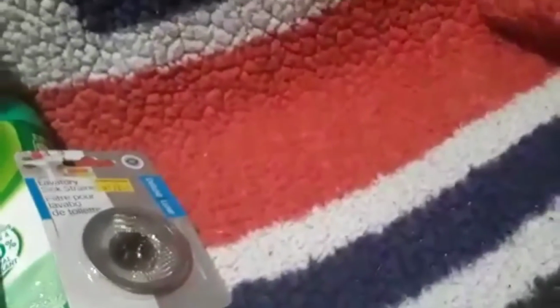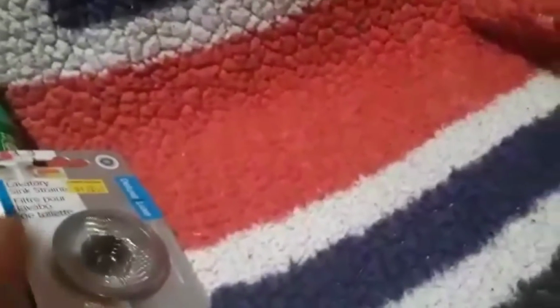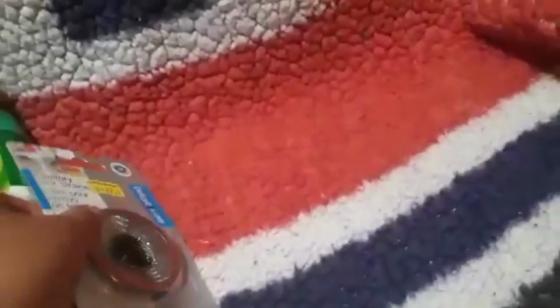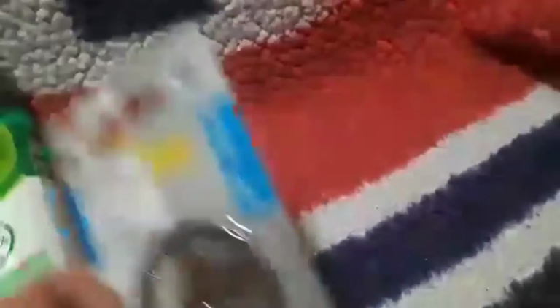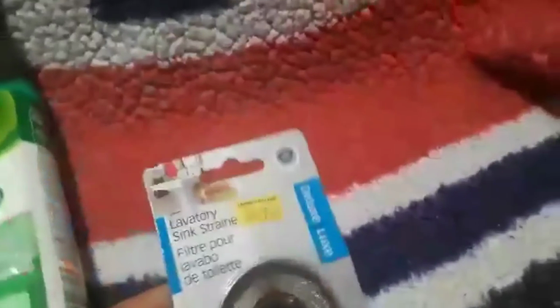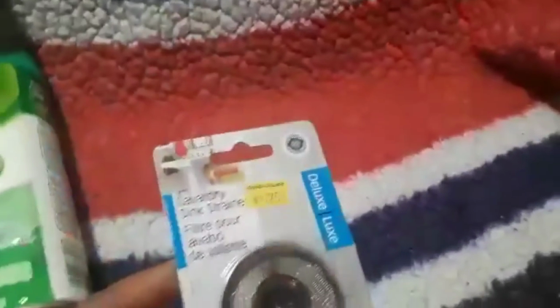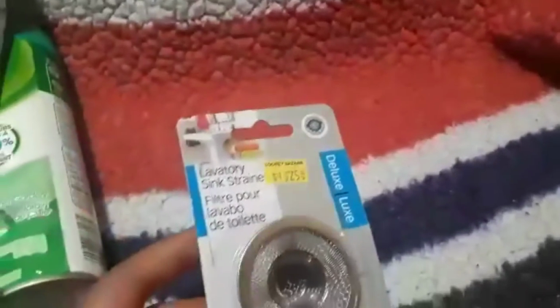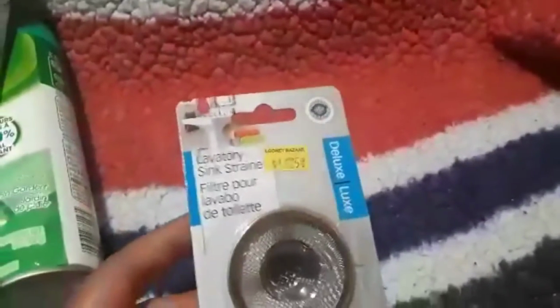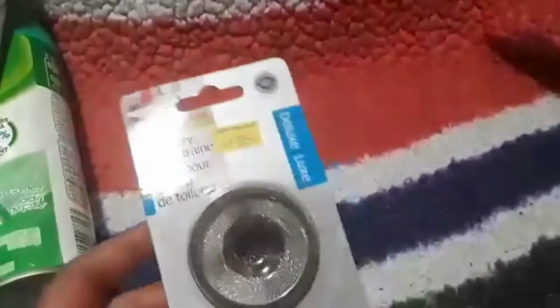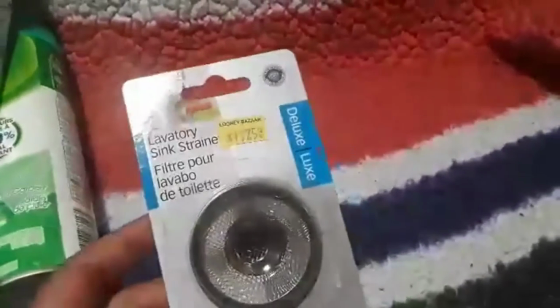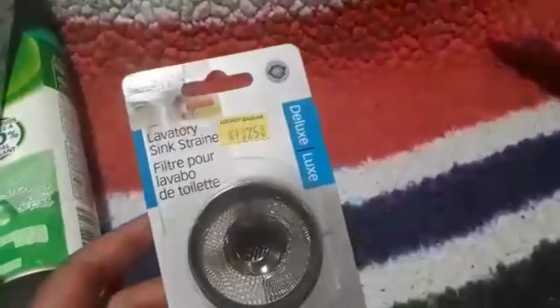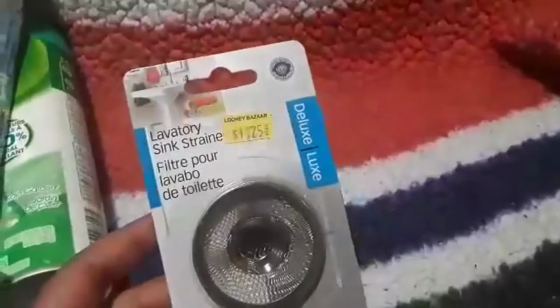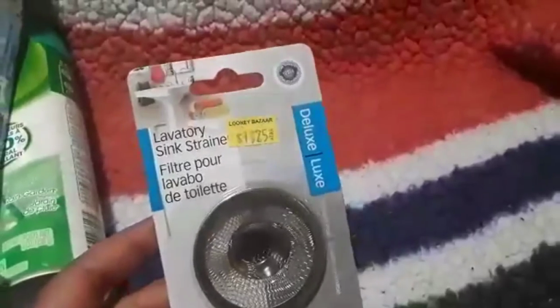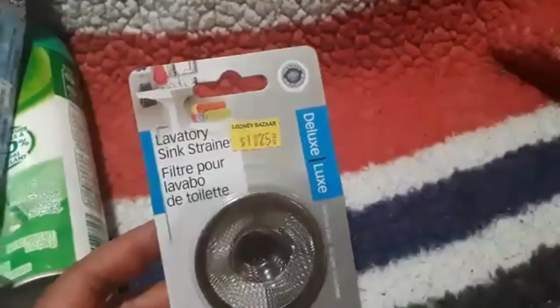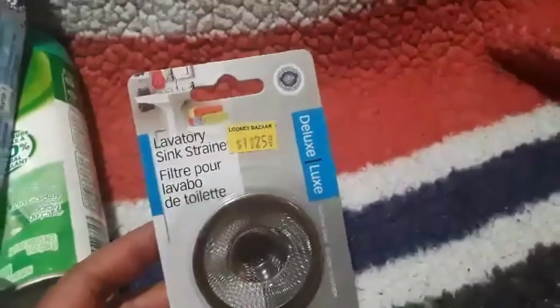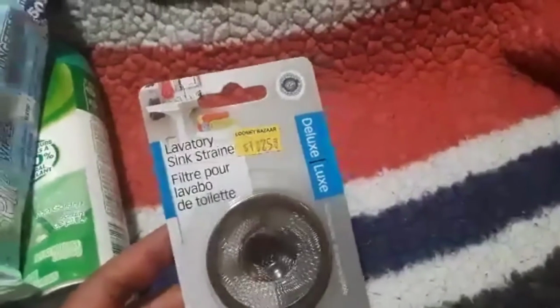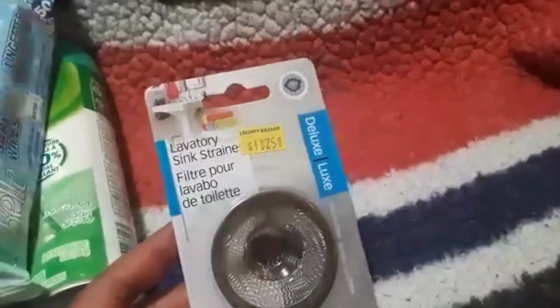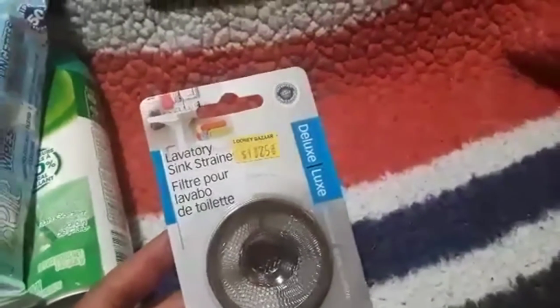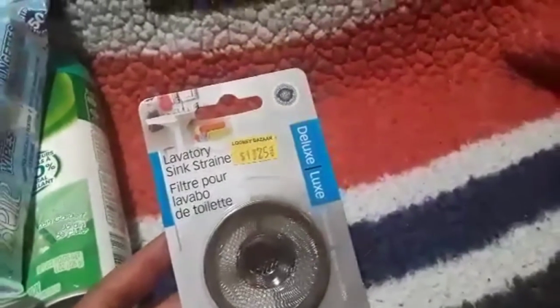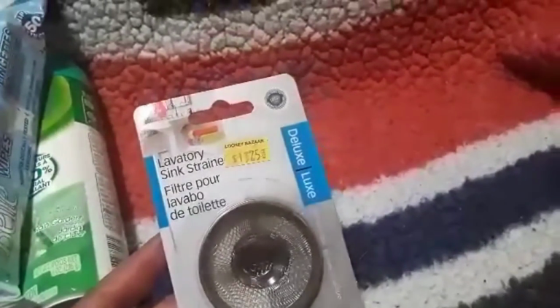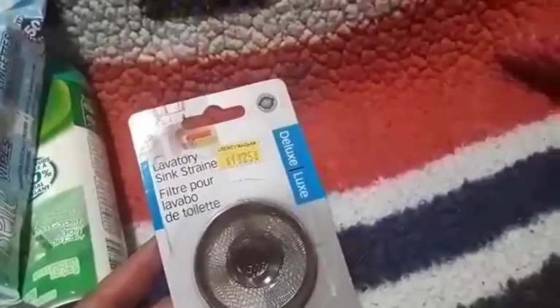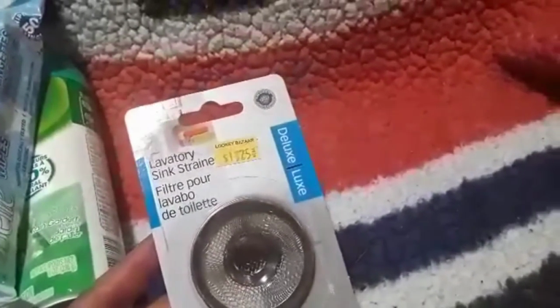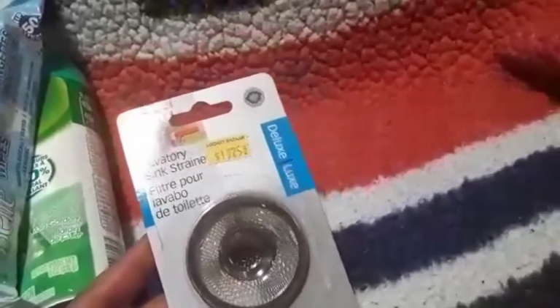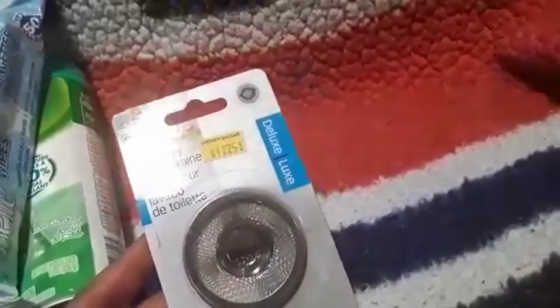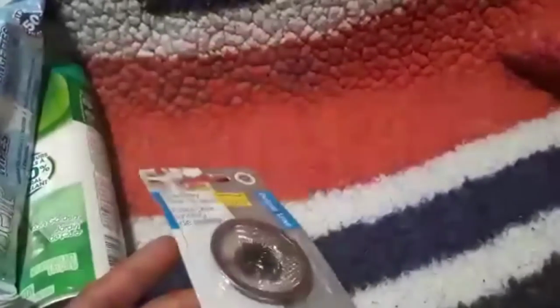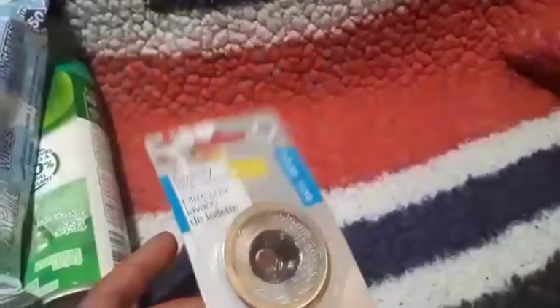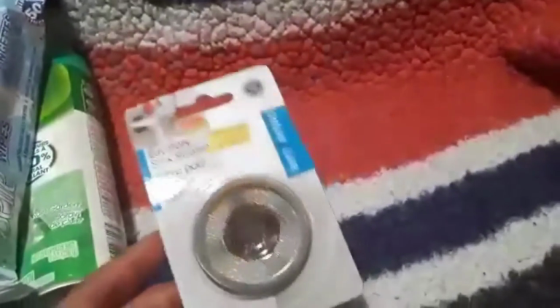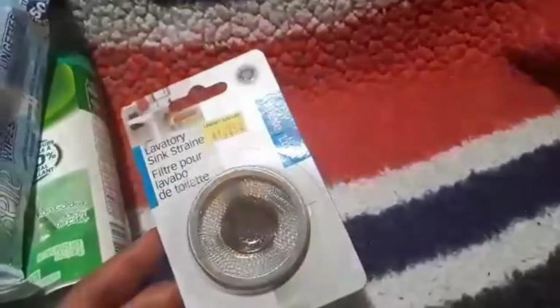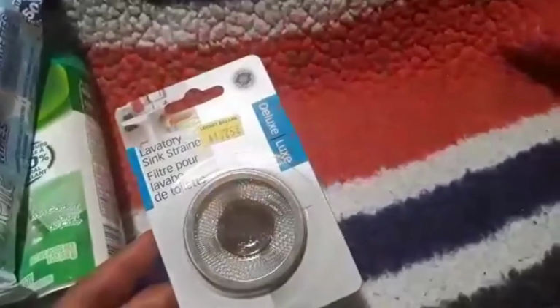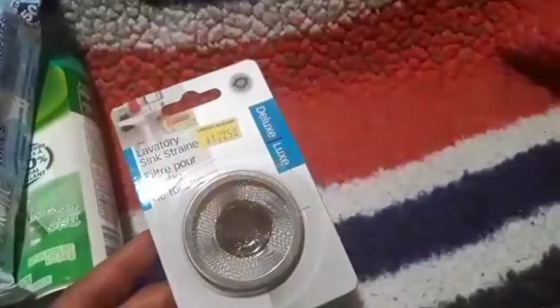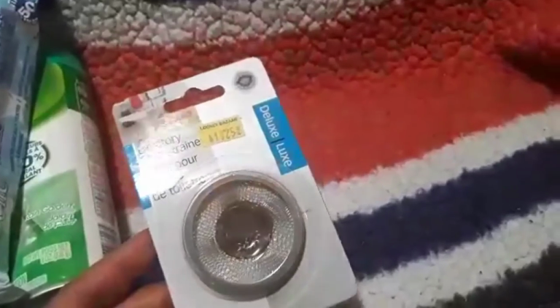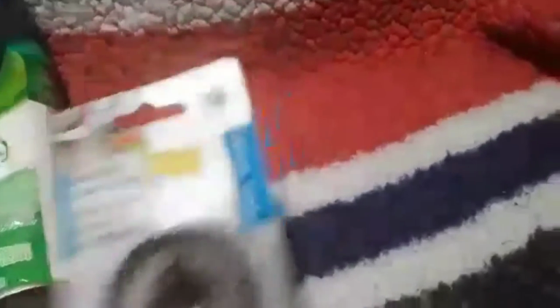I grabbed another one of these — the other one looks grungy so I wanted a new one. It's $1.25 for one of these little sink strainers, just a small one for the bathroom sink.